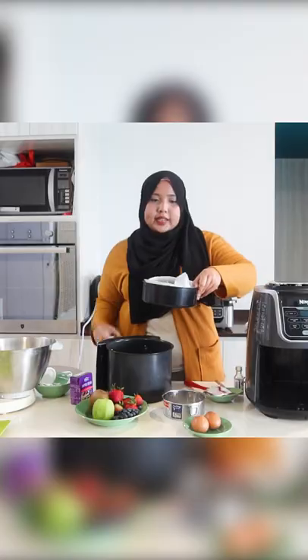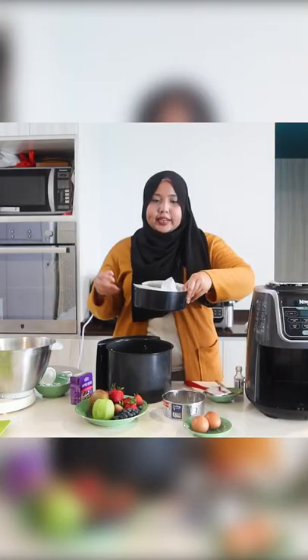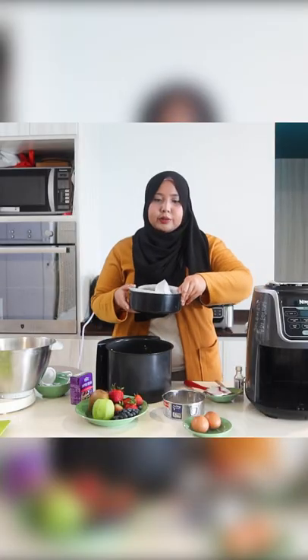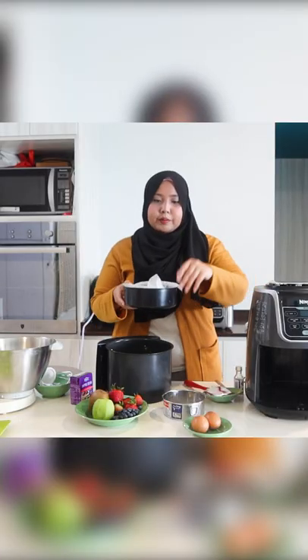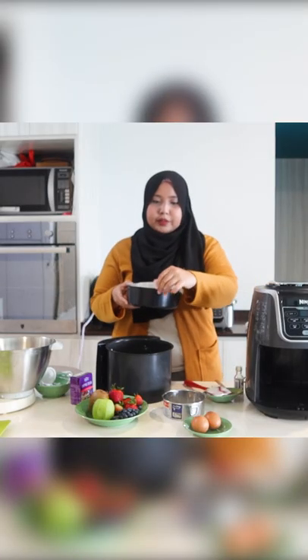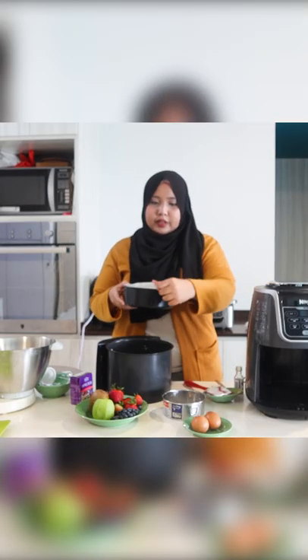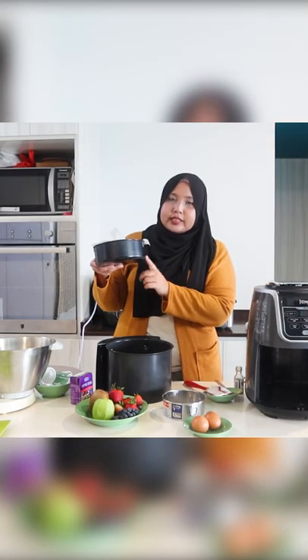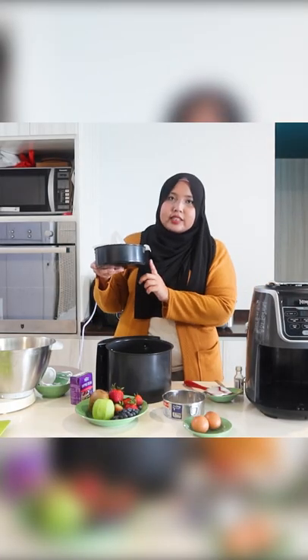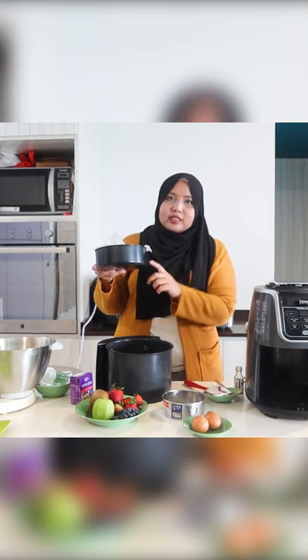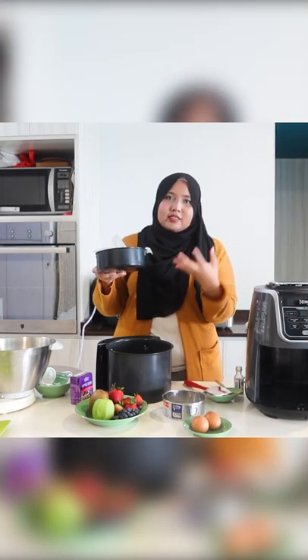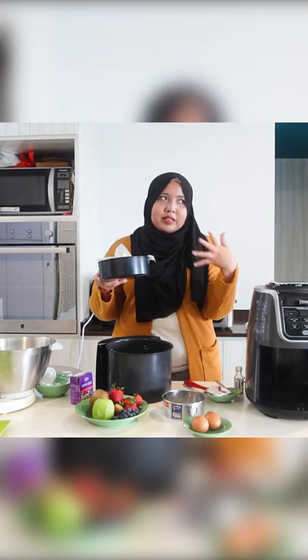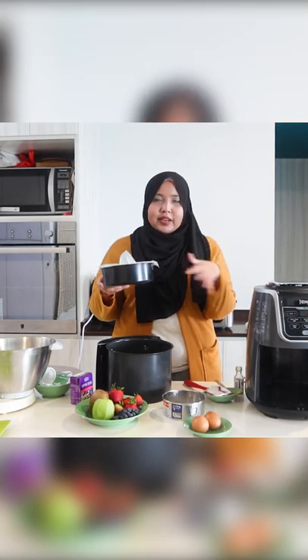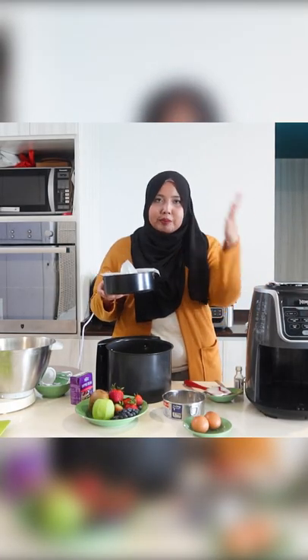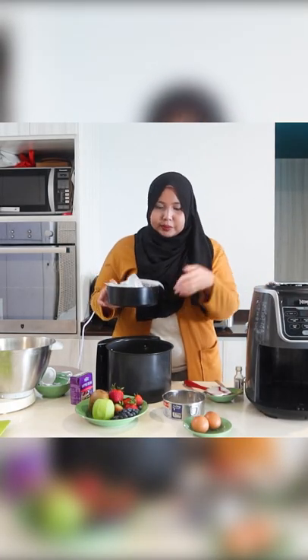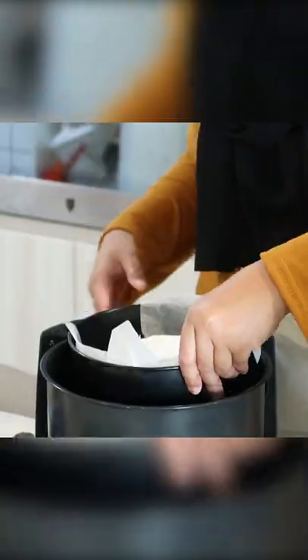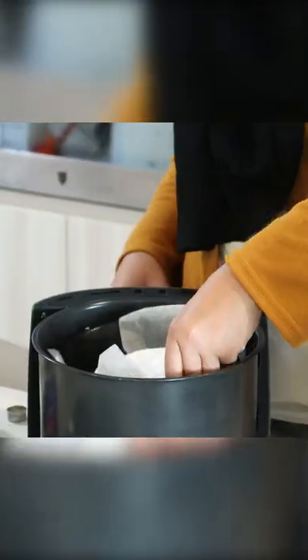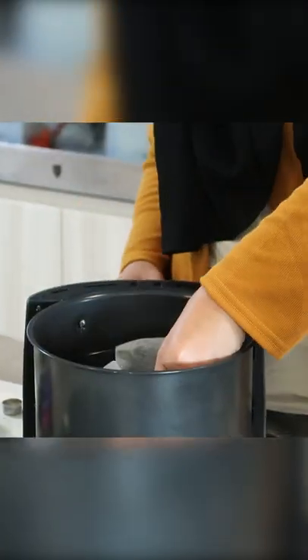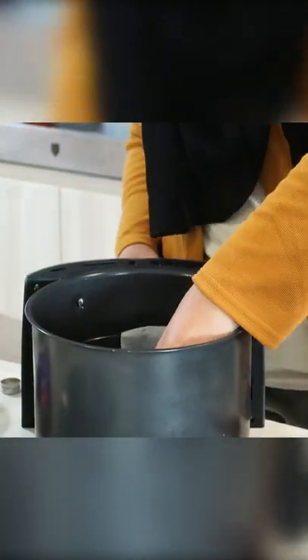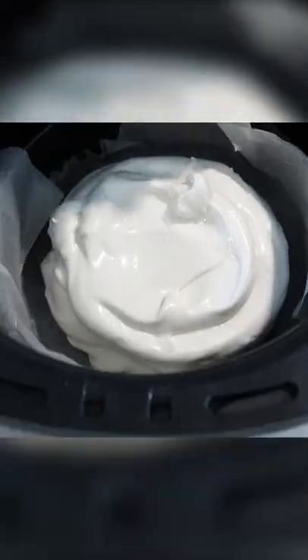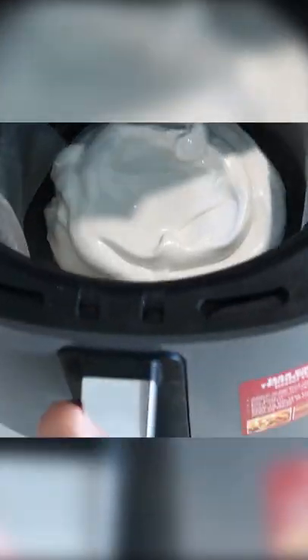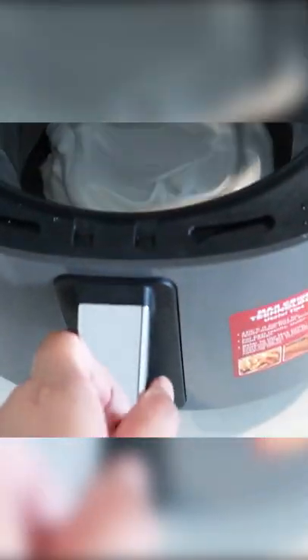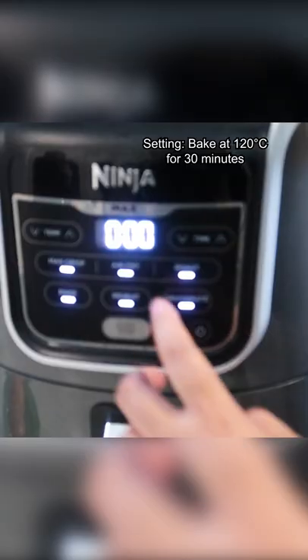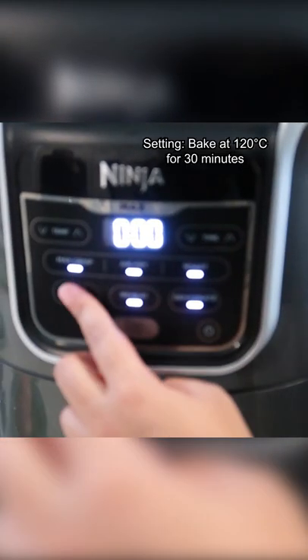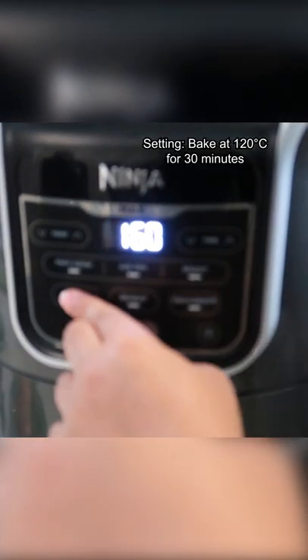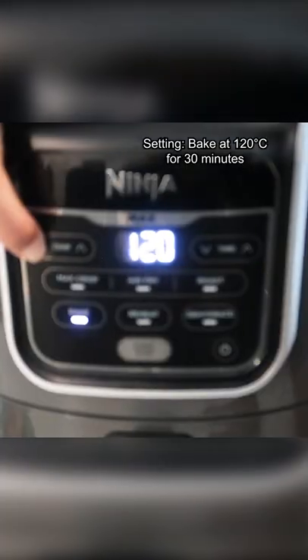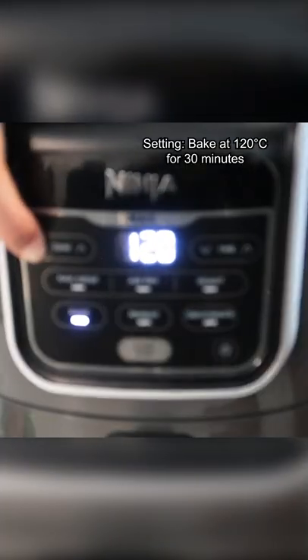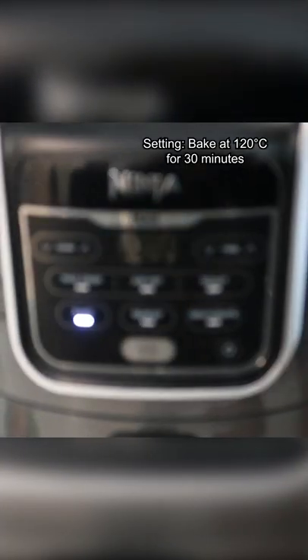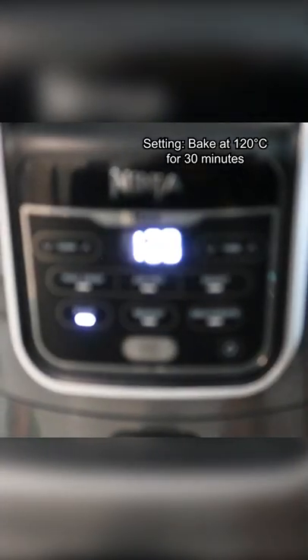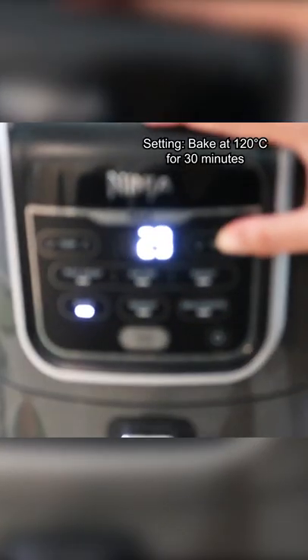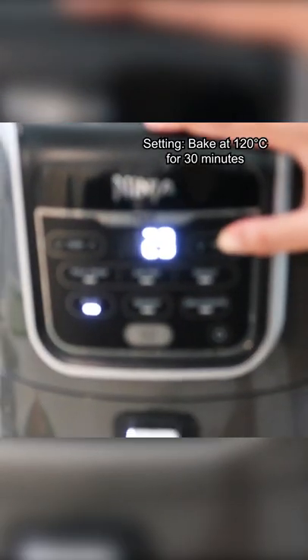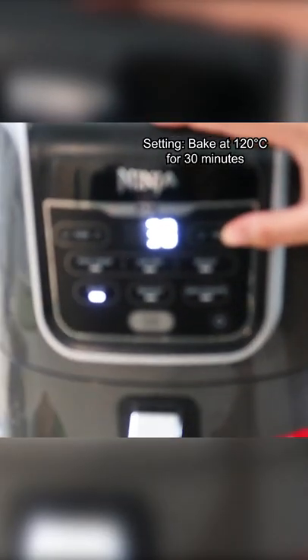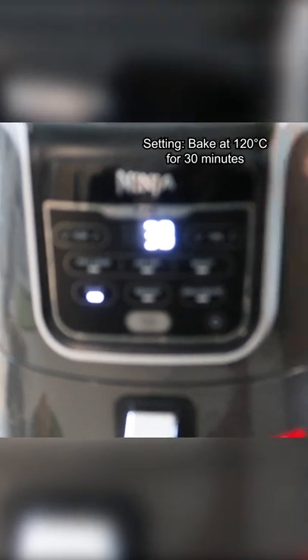I just lined it with baking paper. This is just a baking pan that you can buy separately. I'm just going to put this inside the air fryer. Bake it at 120 for half an hour. See how it goes.